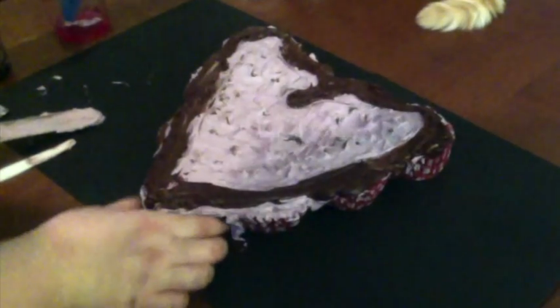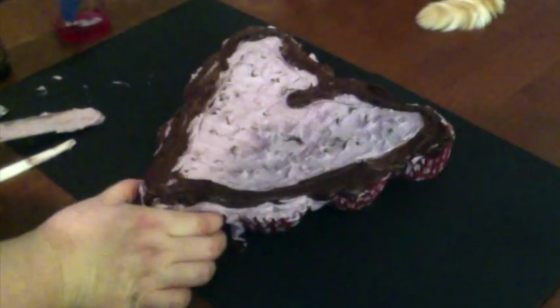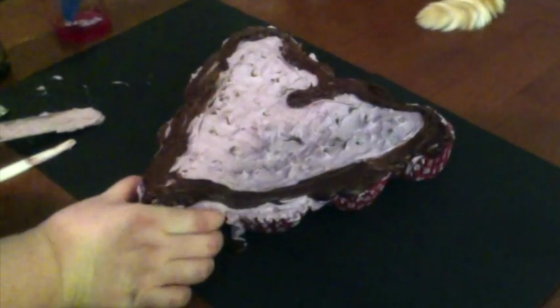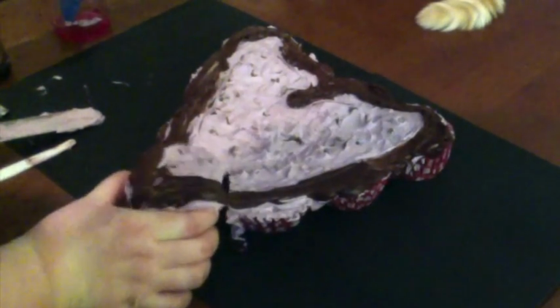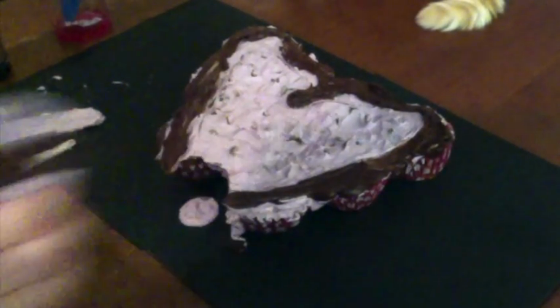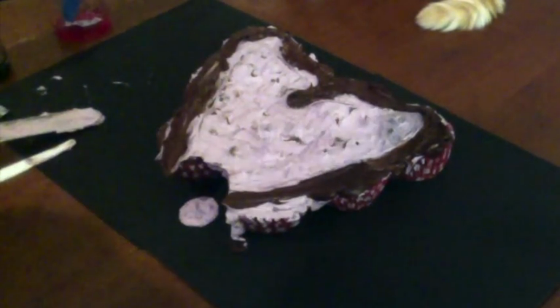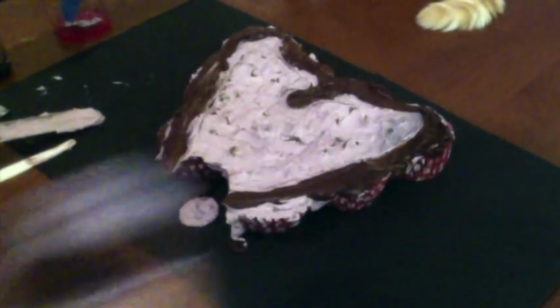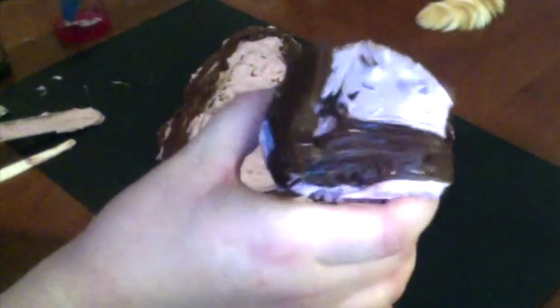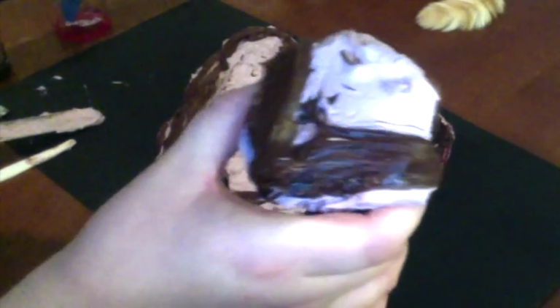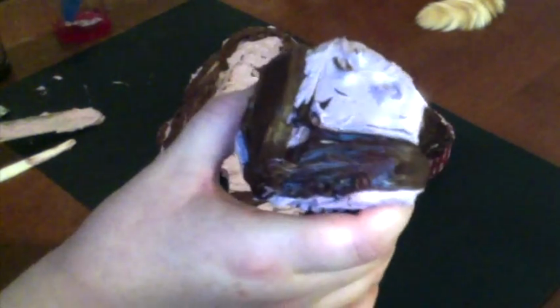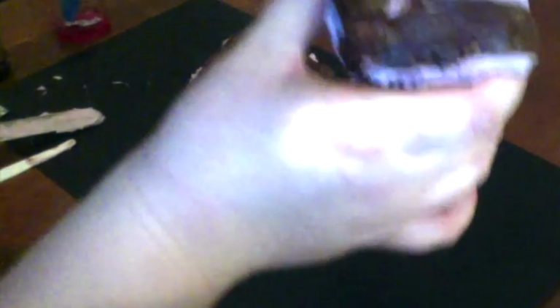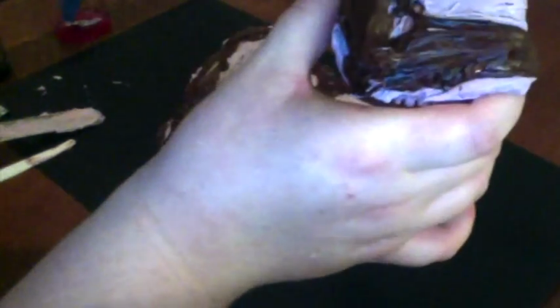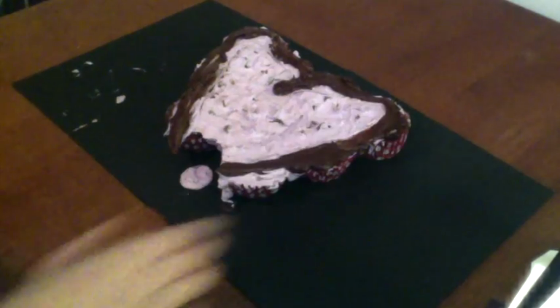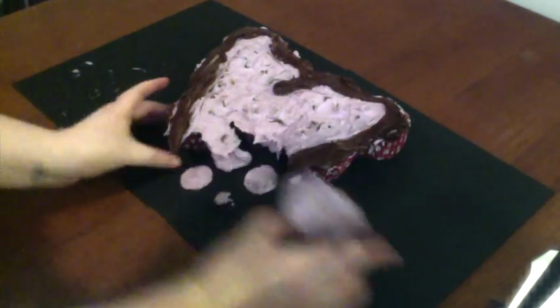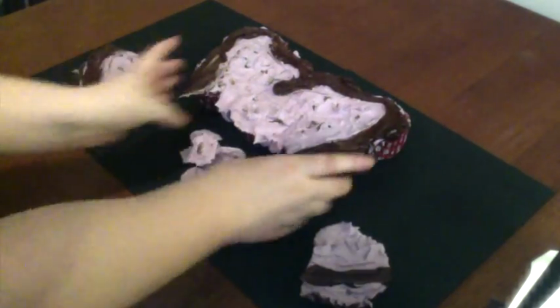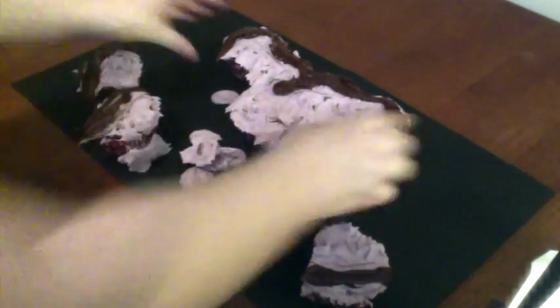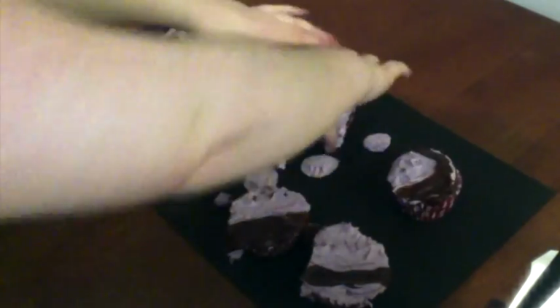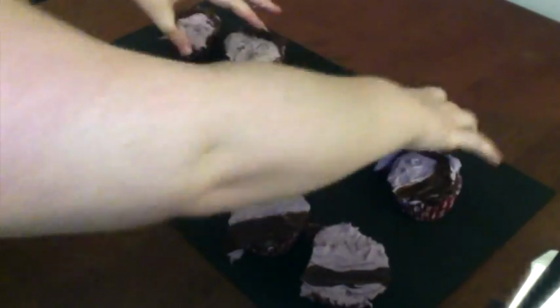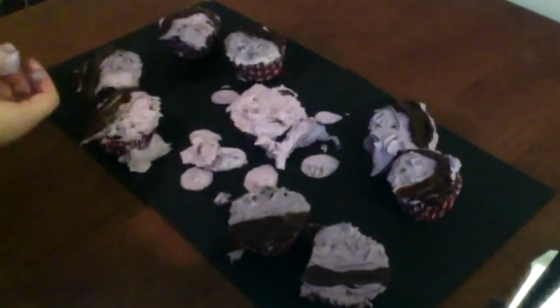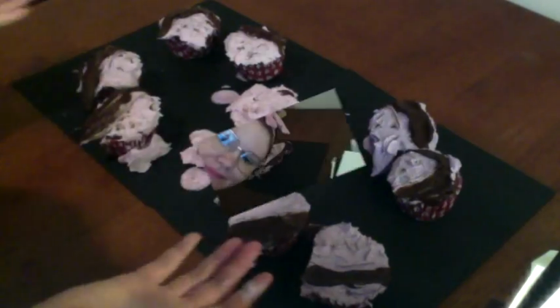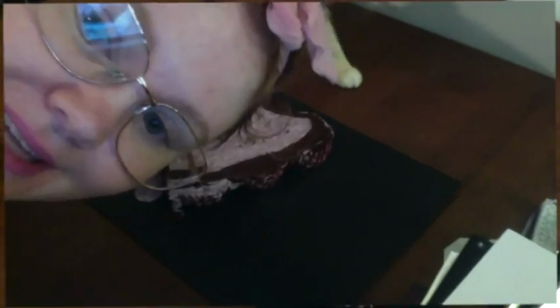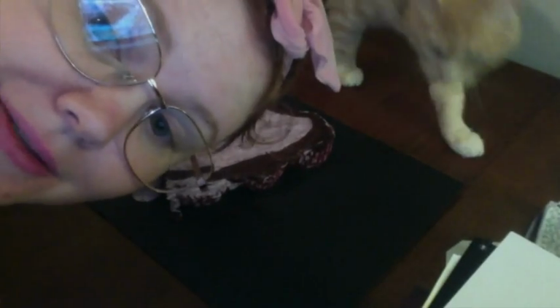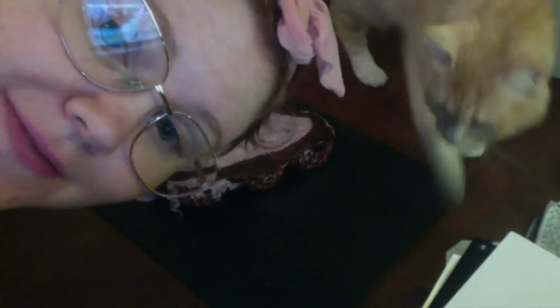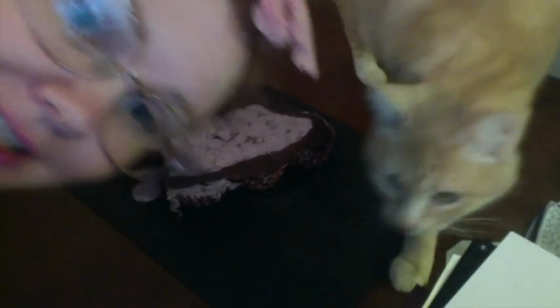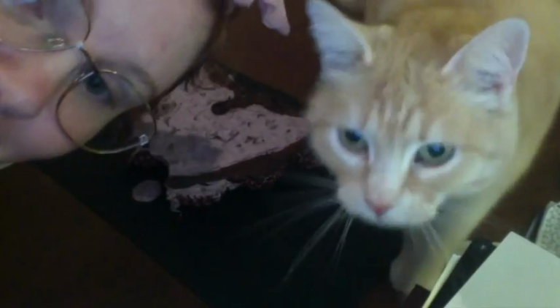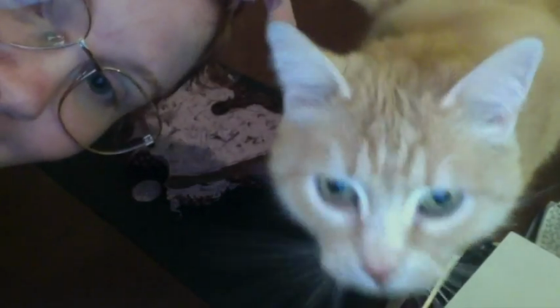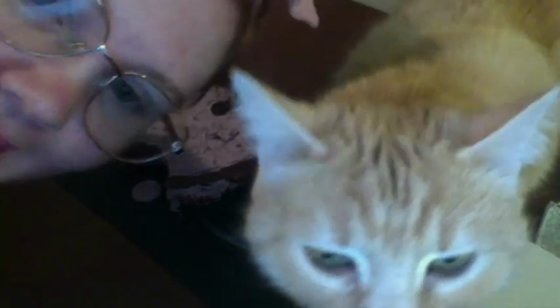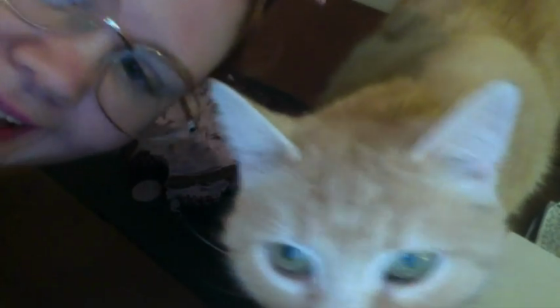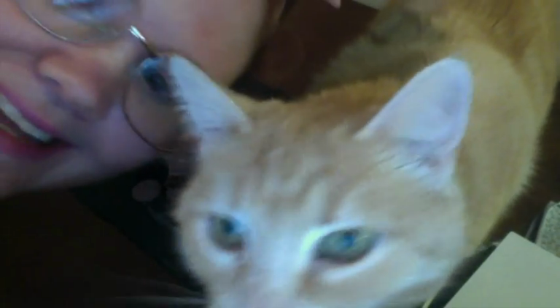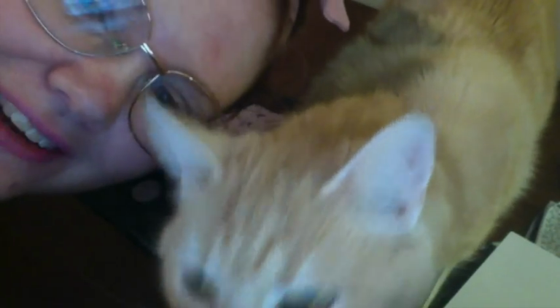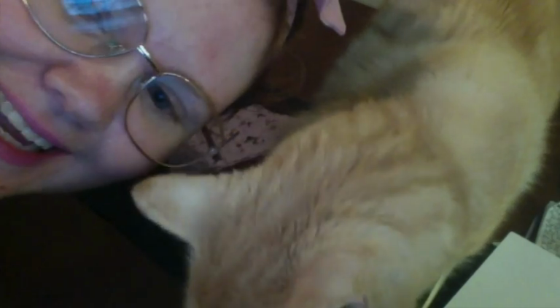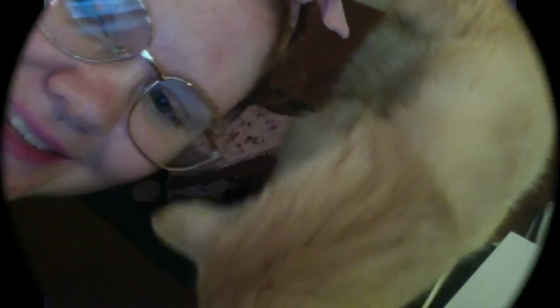Now for the fun part — pulling away the cupcake. Let's pull apart this cupcake. Thank you so much for watching. Willow and I say hi. Have a great day. Love you.